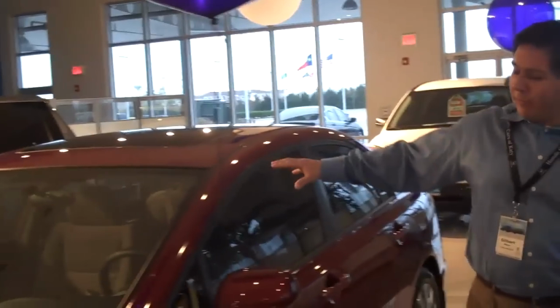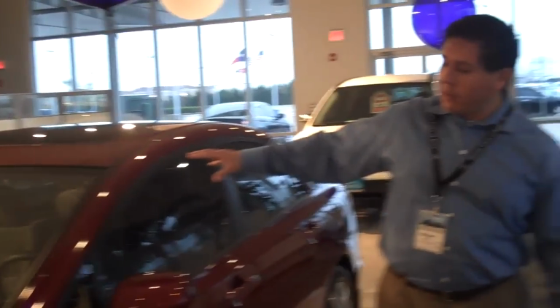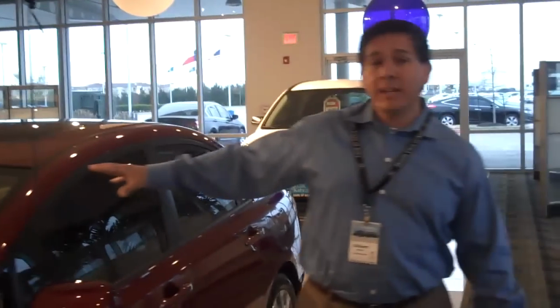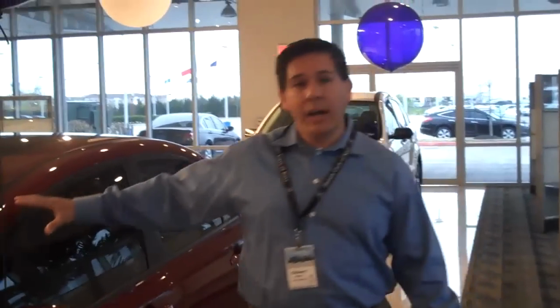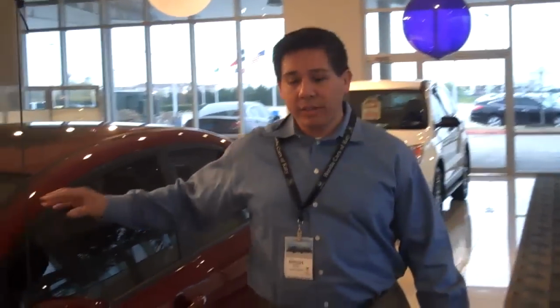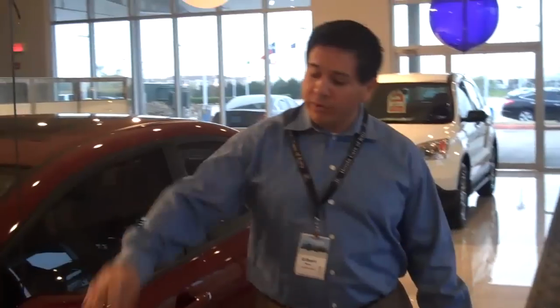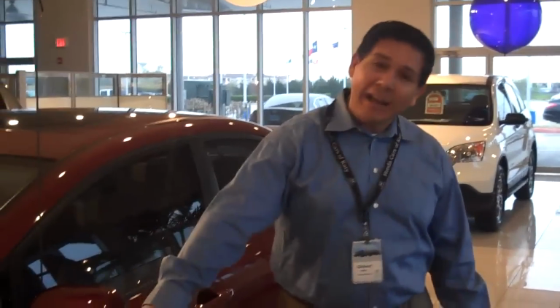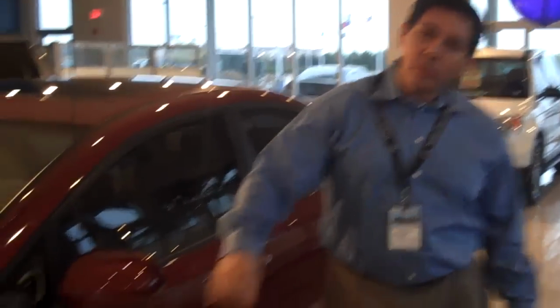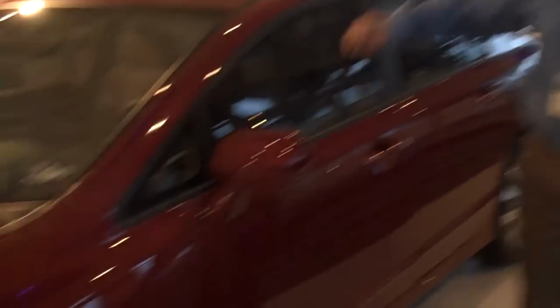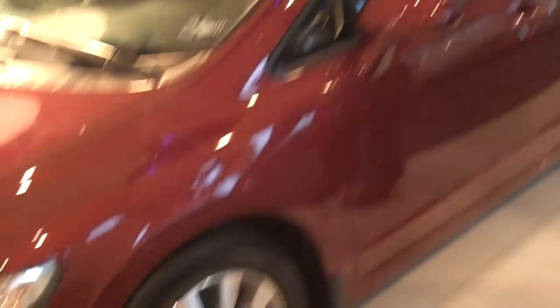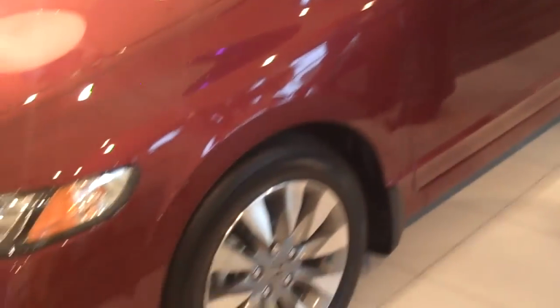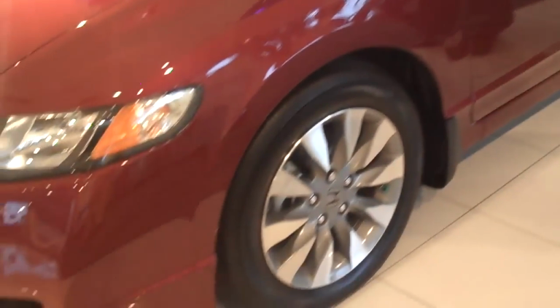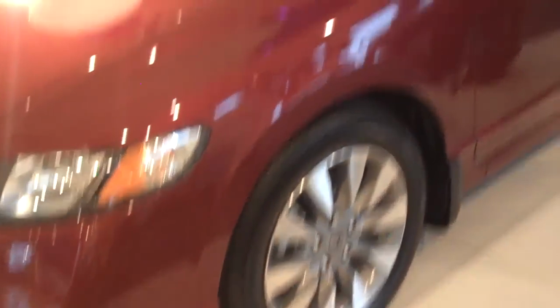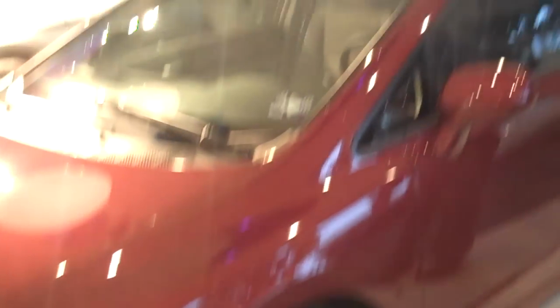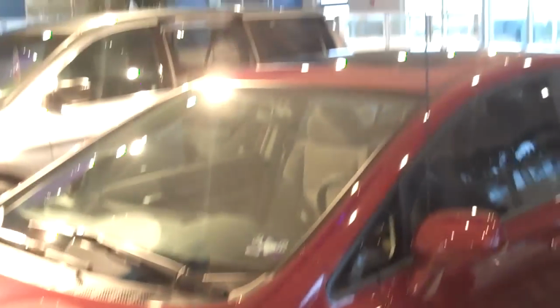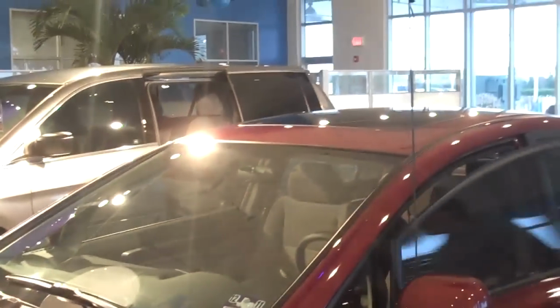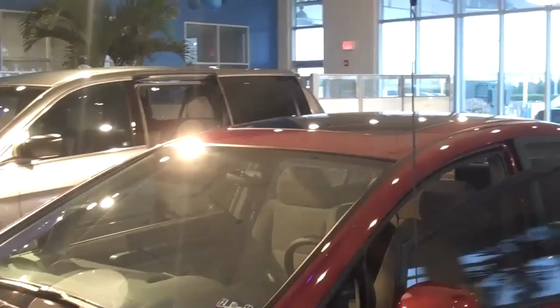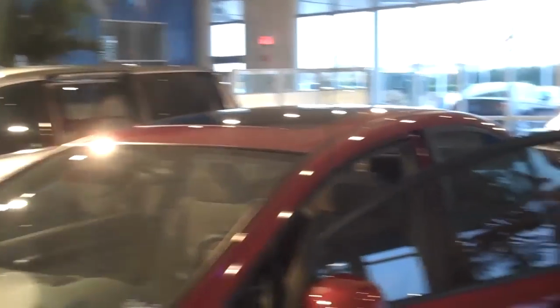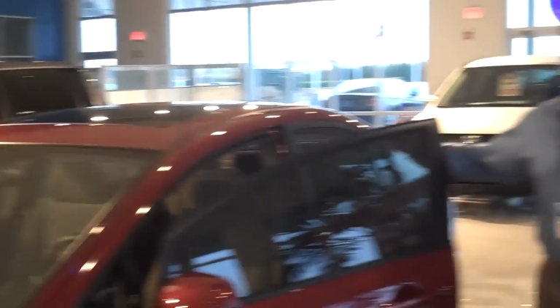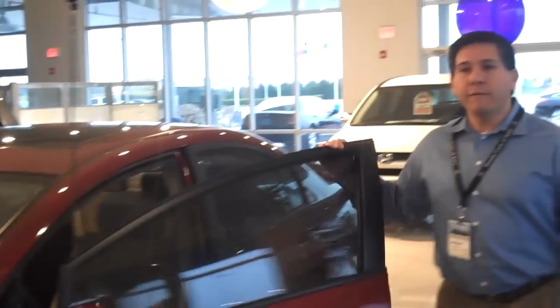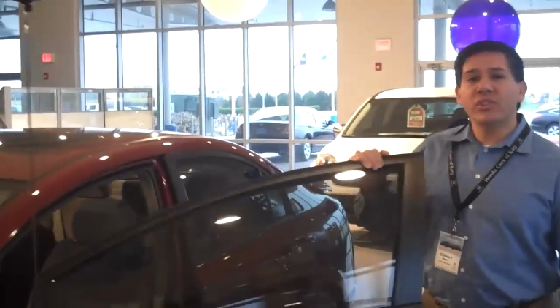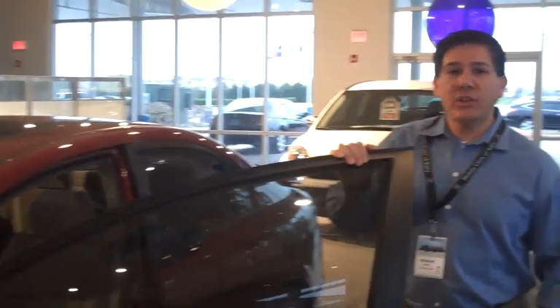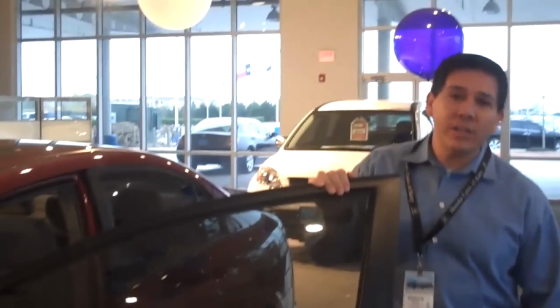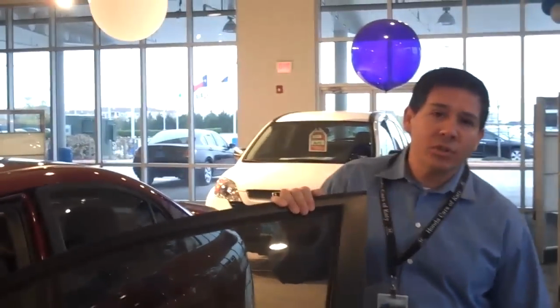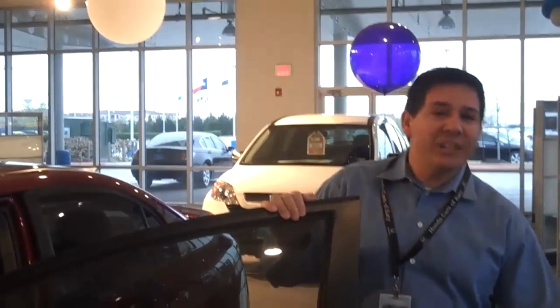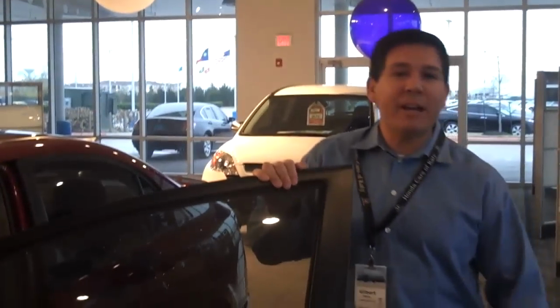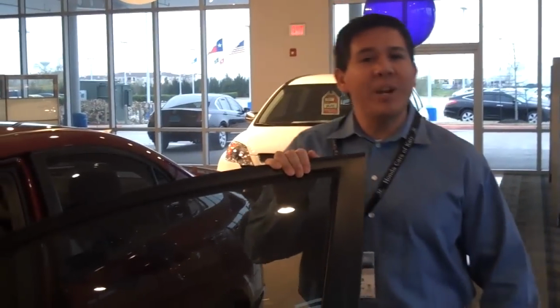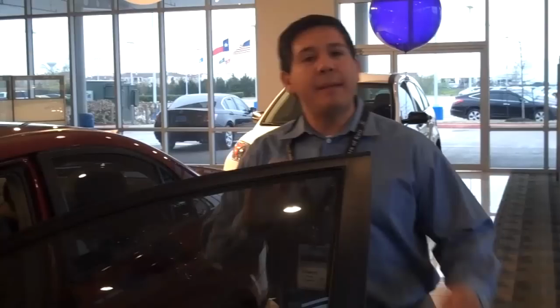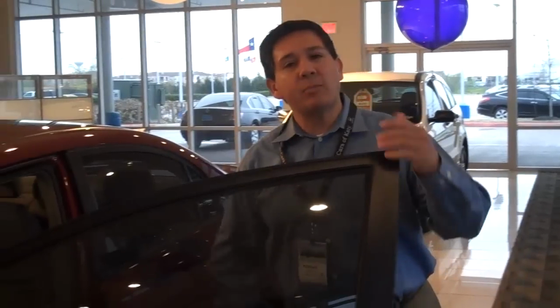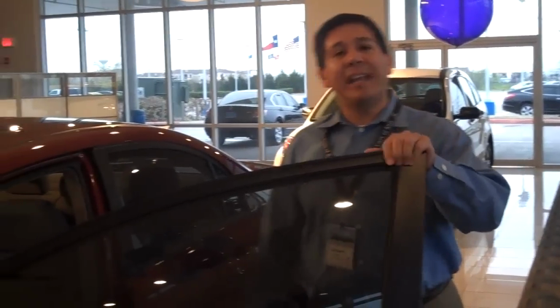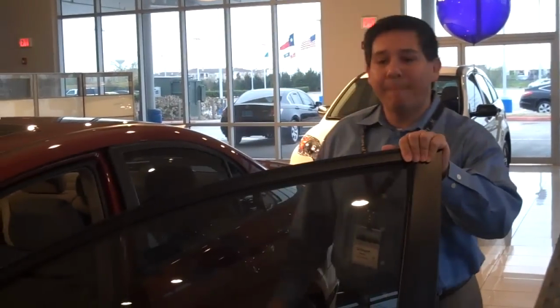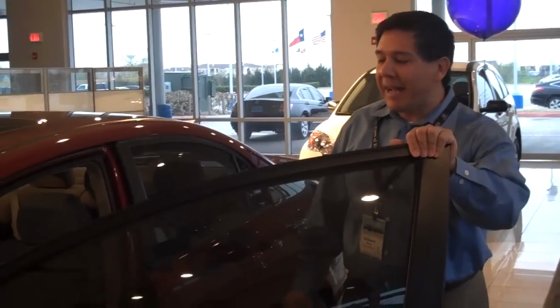What we have here is the Honda Civic with alloy wheels and sunroof. With a 140 horsepower four-cylinder engine, it's going to get you about 29 miles per gallon combined.